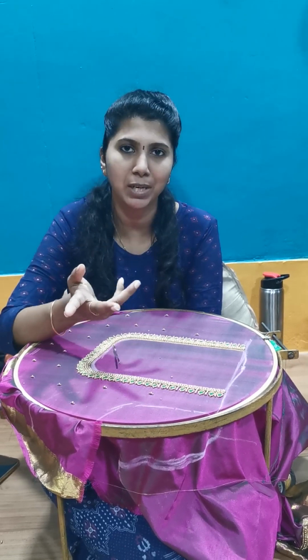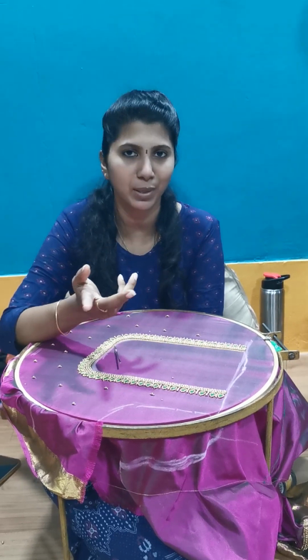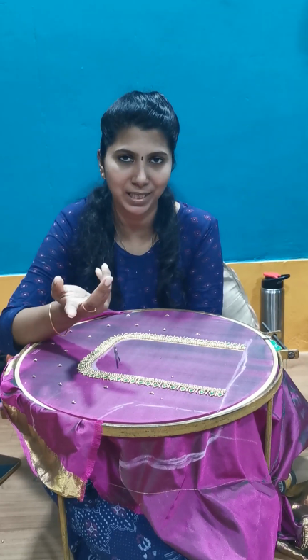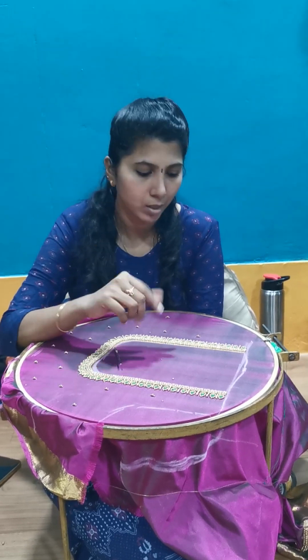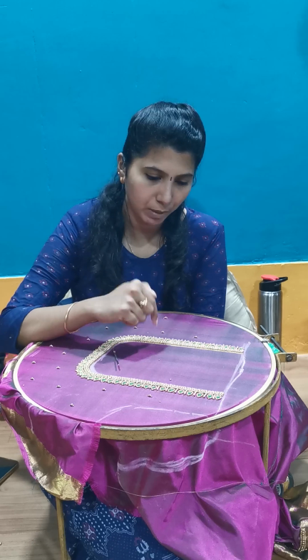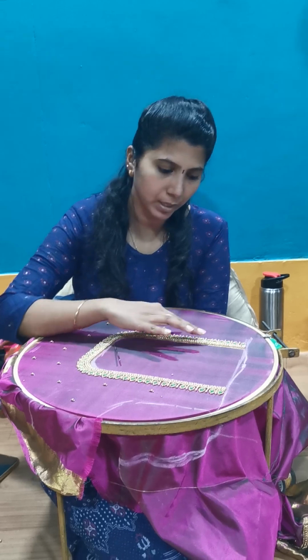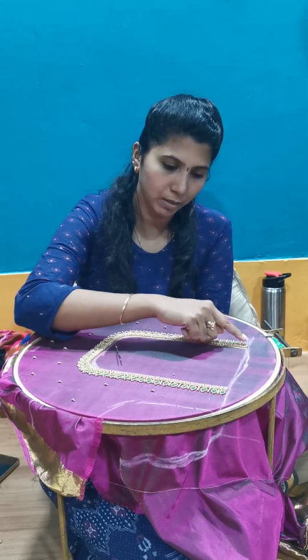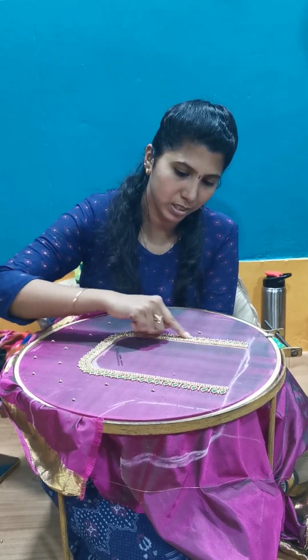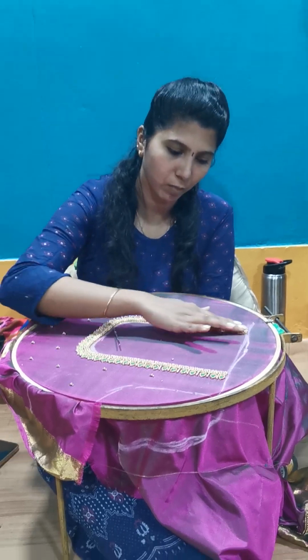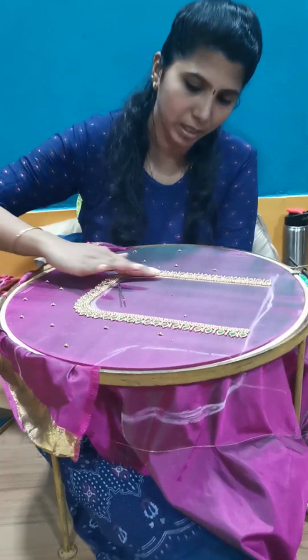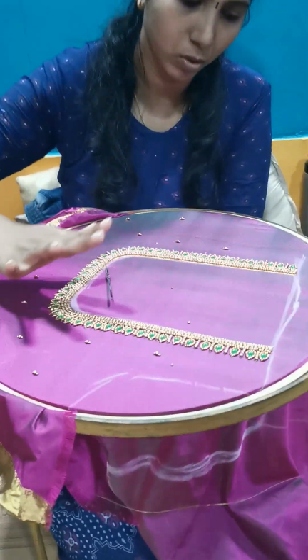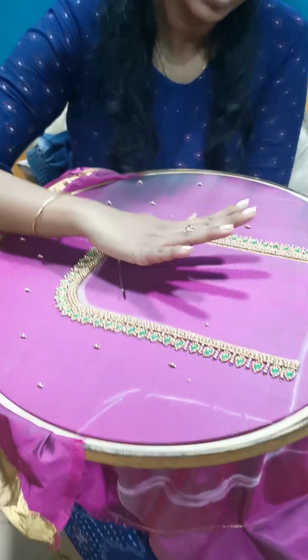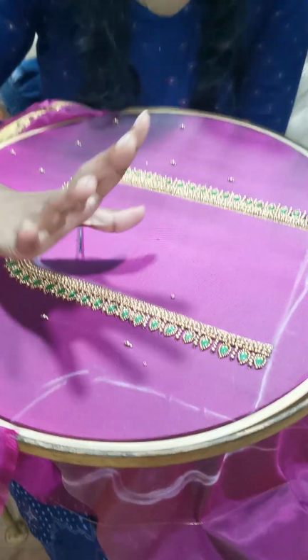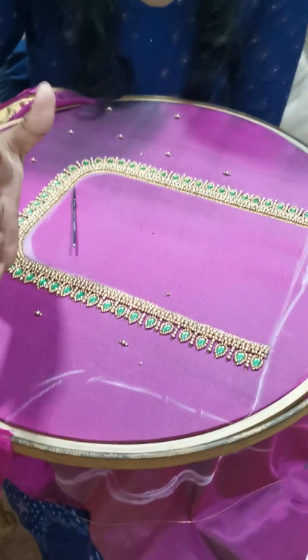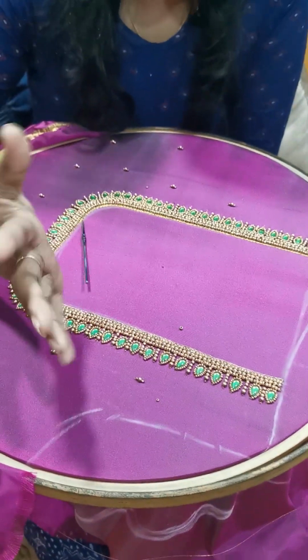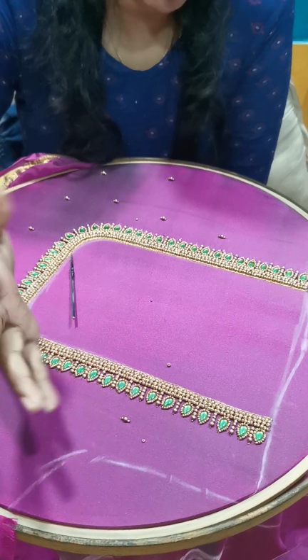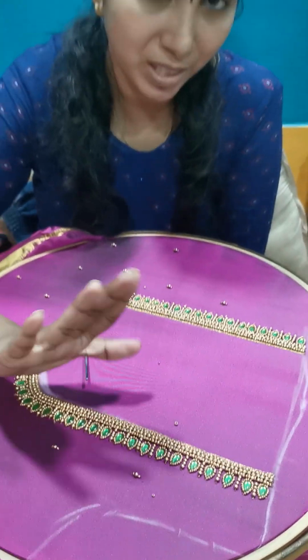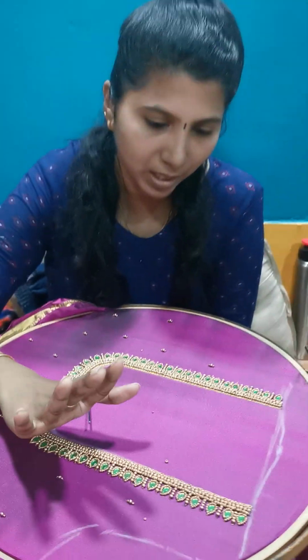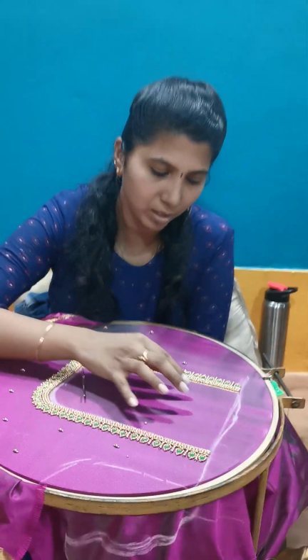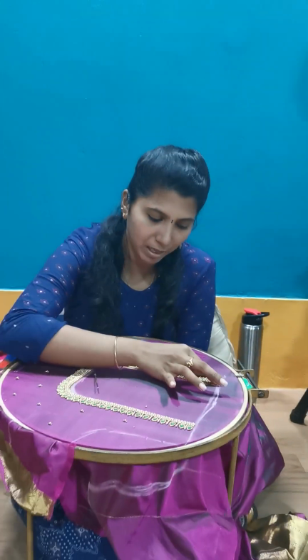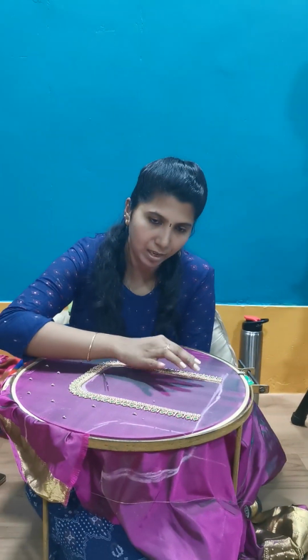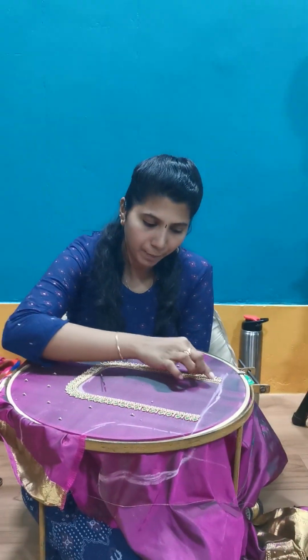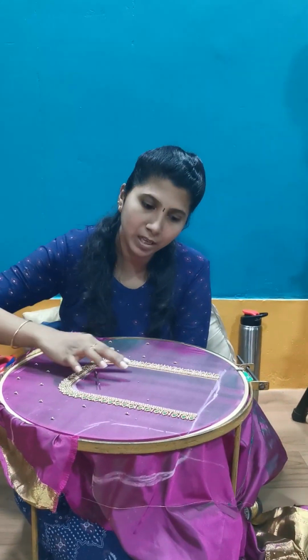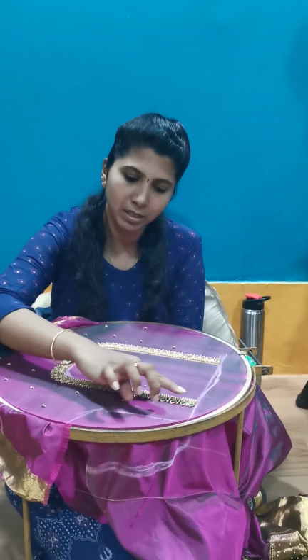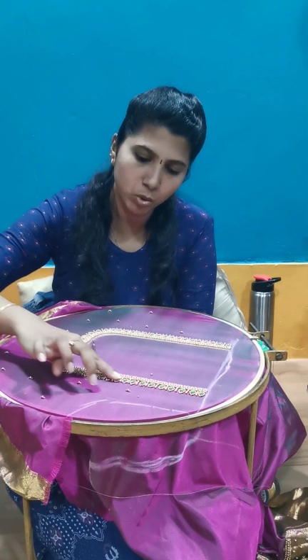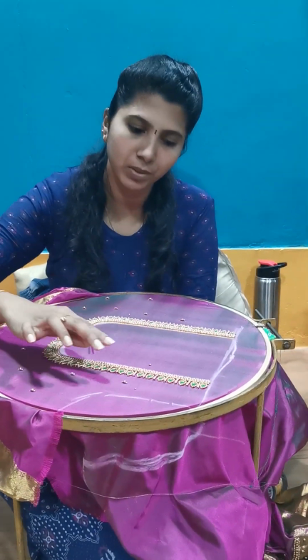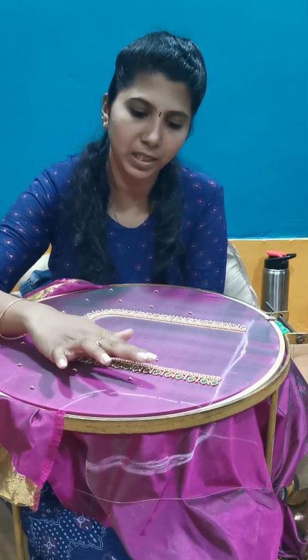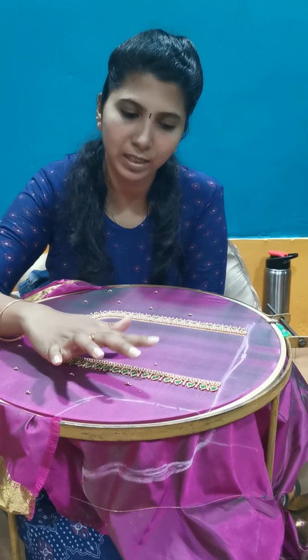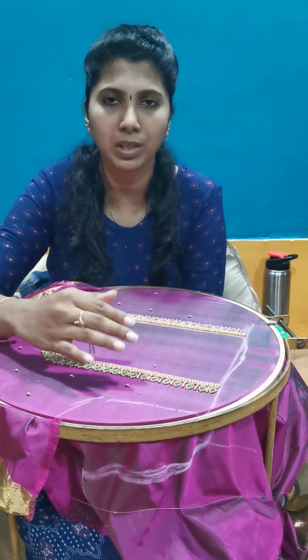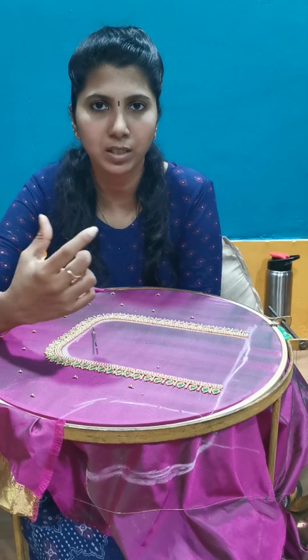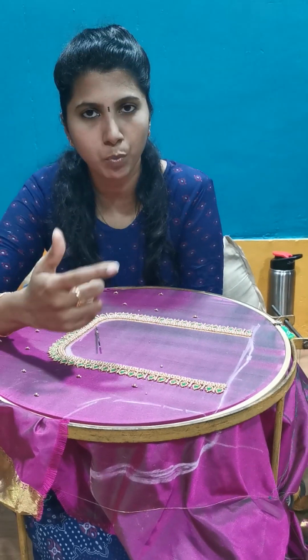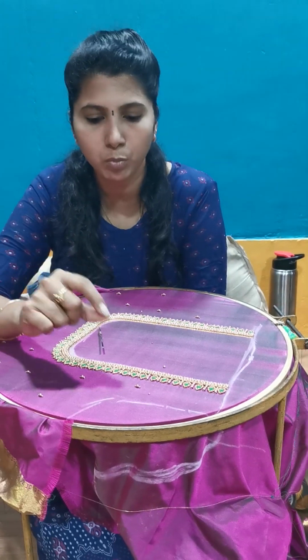If you look at the blouse, you will need to make a blouse. If you look at the blouse, you will need to make a blouse and boot.